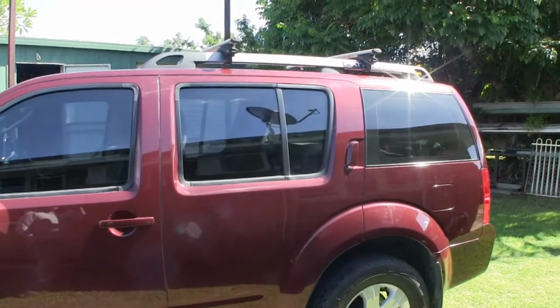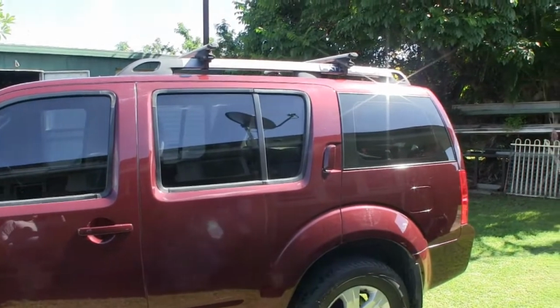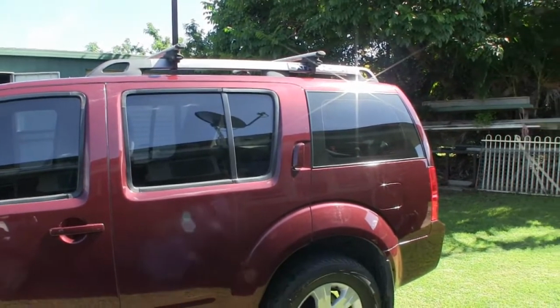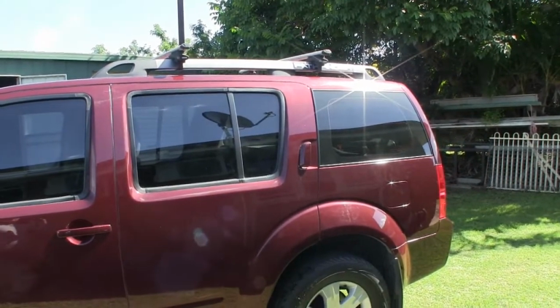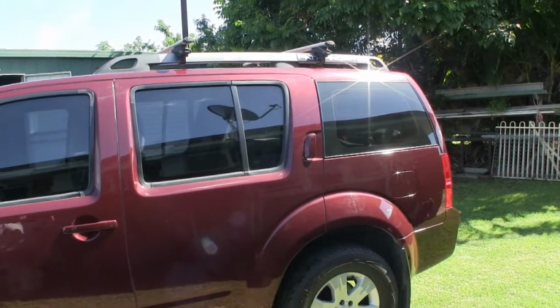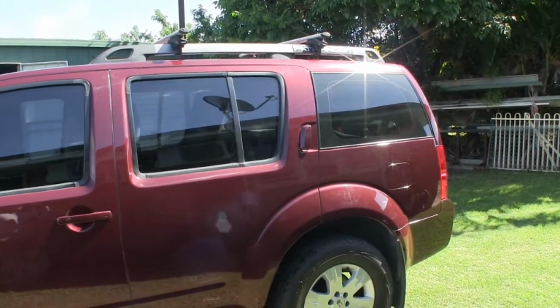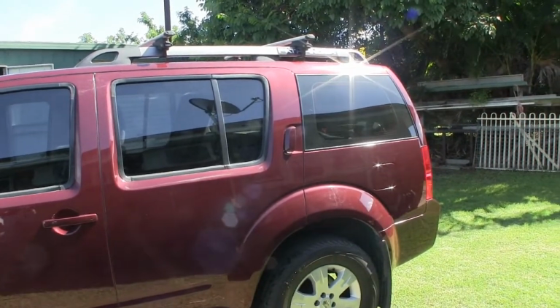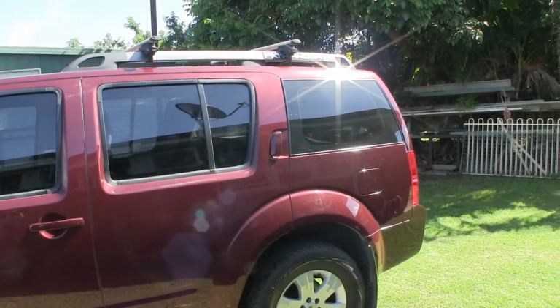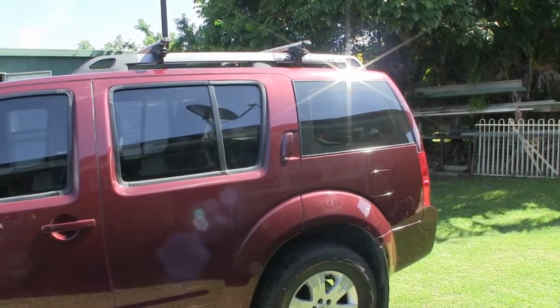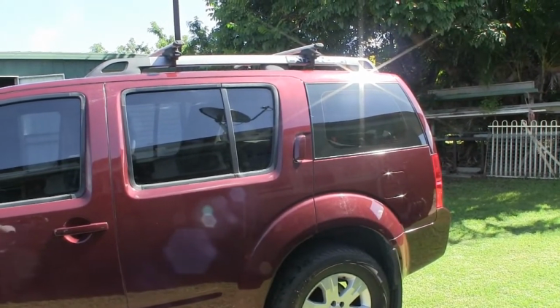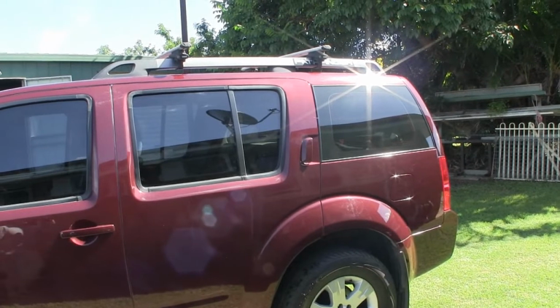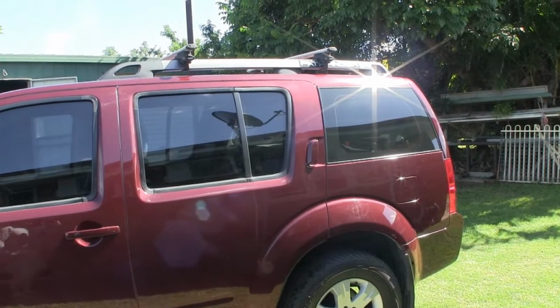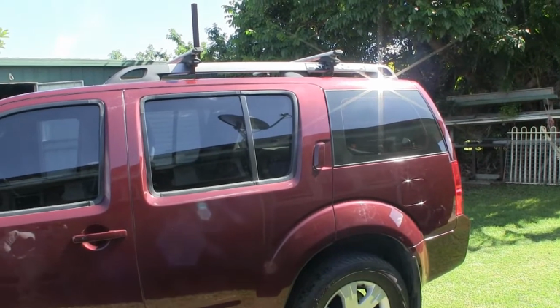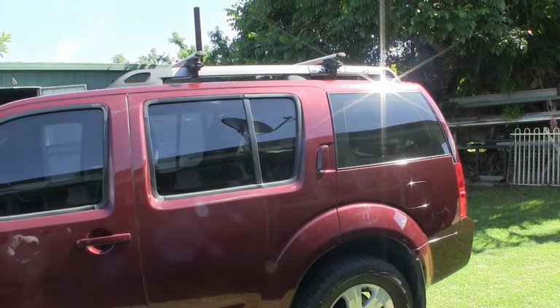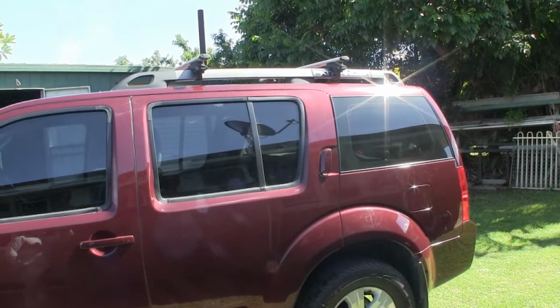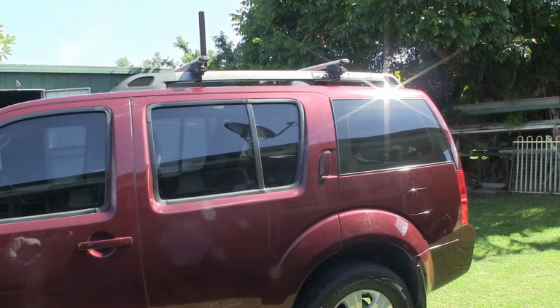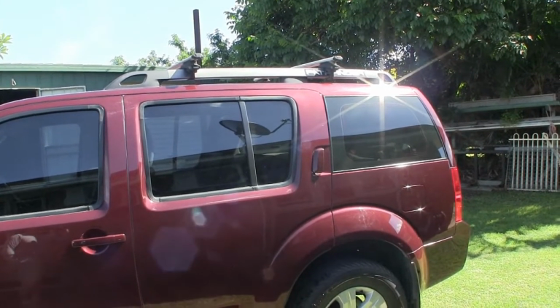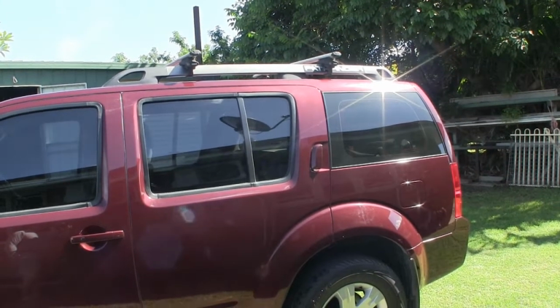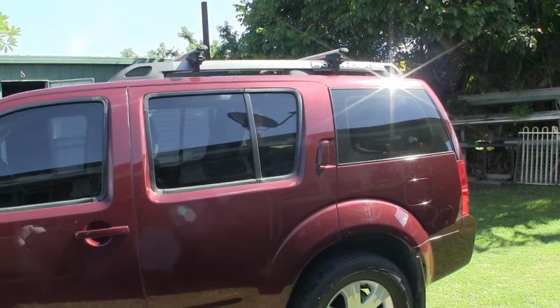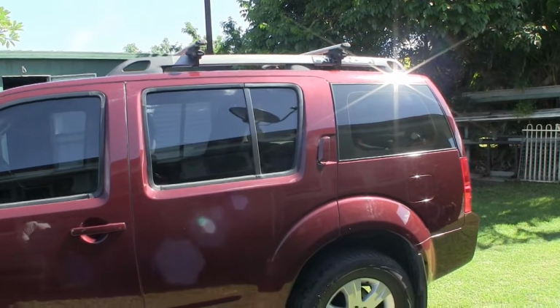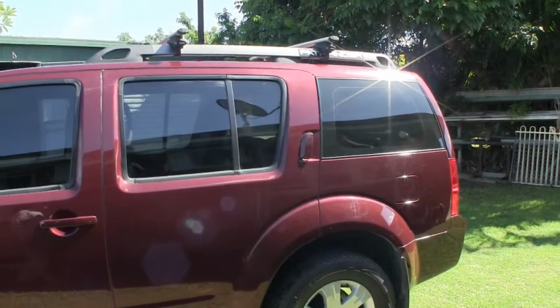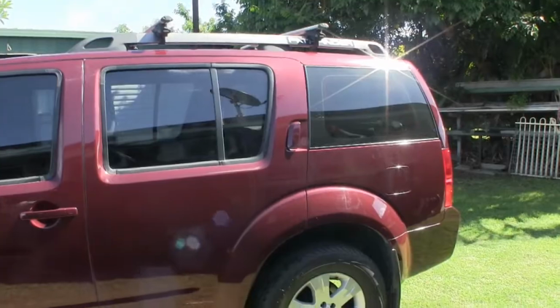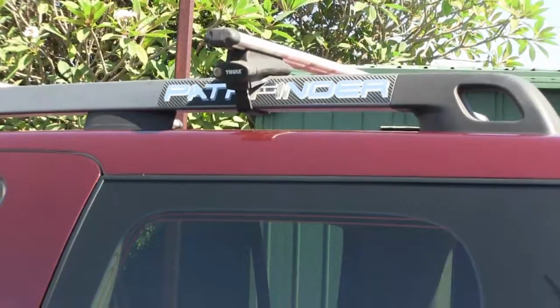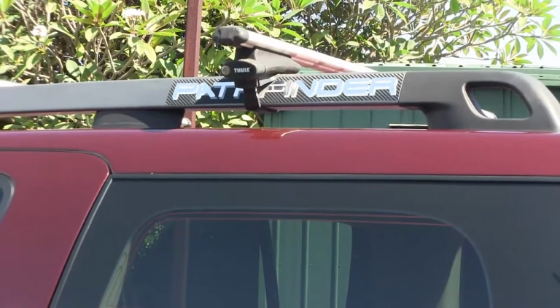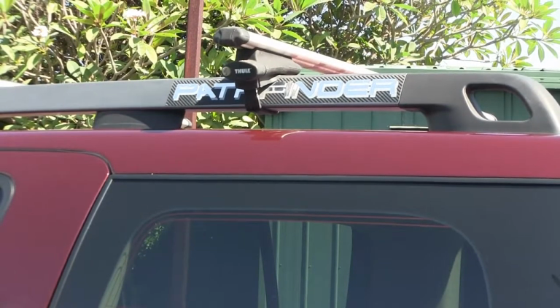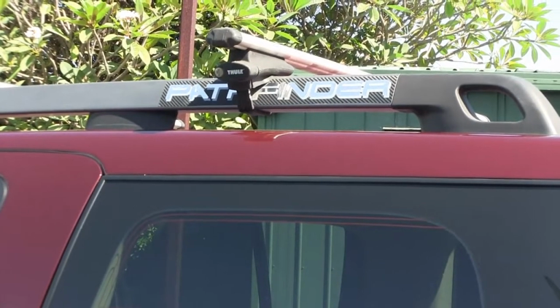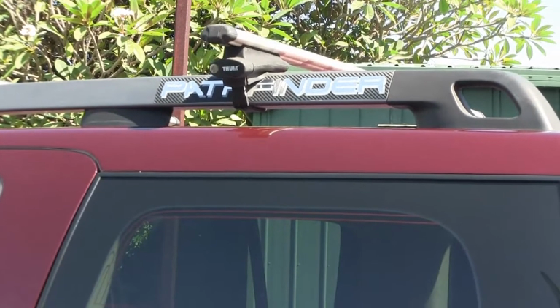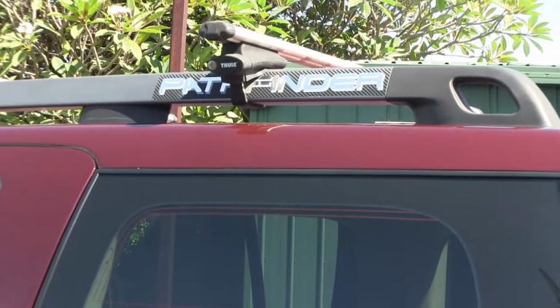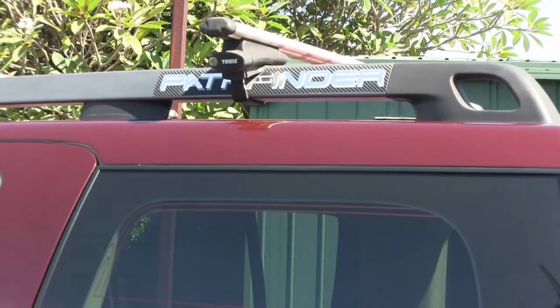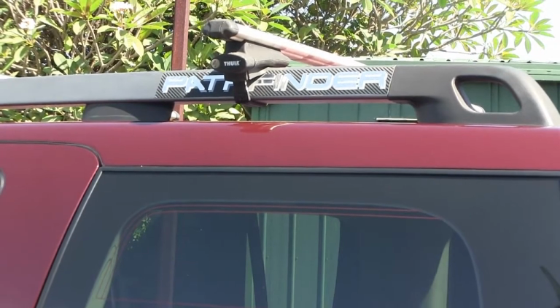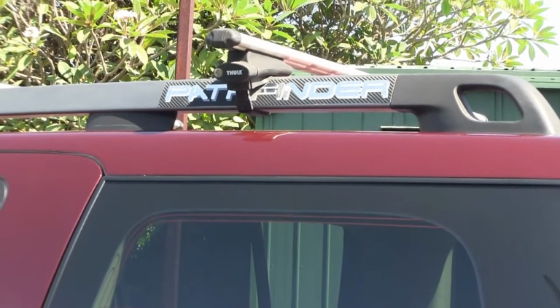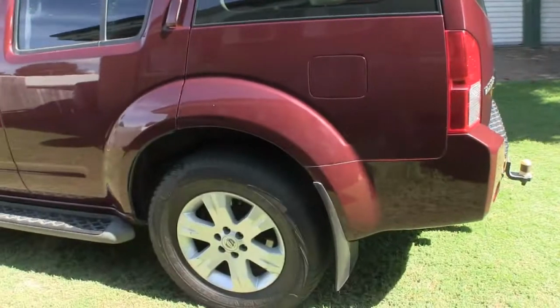The modification that I have done thus far is — if you notice up on the top of the roof rack — there is the Pathfinder decal. Everything else is standard wheels. Standard.